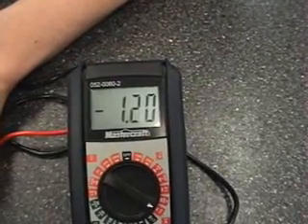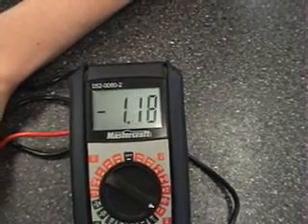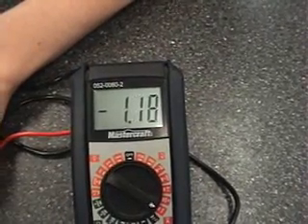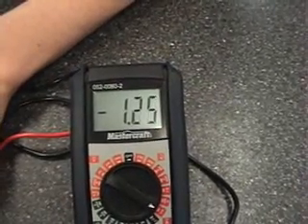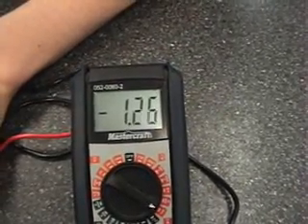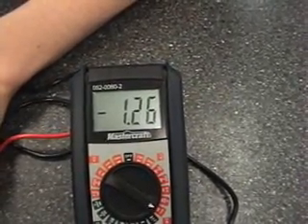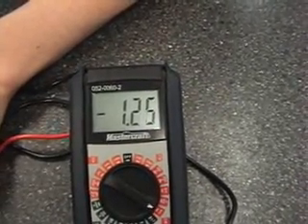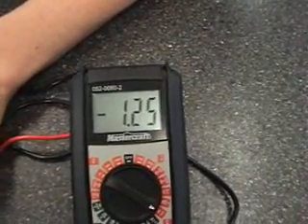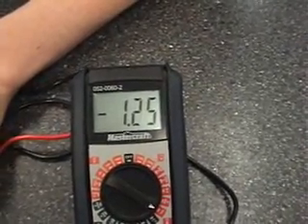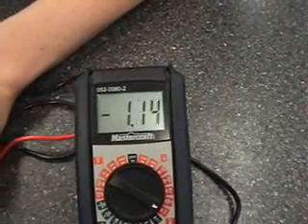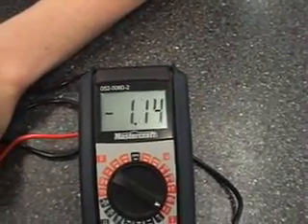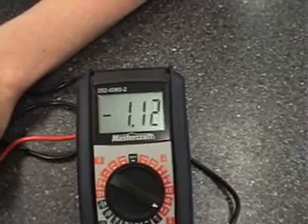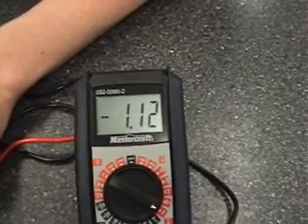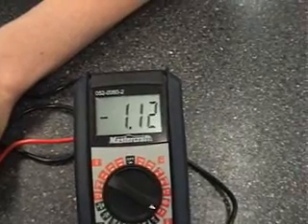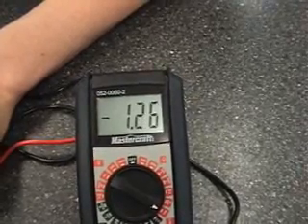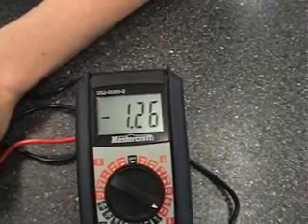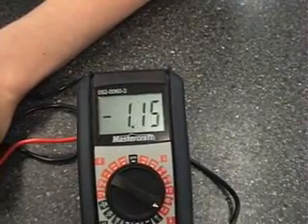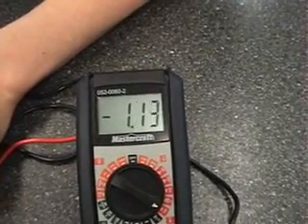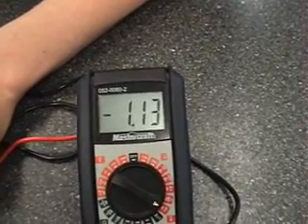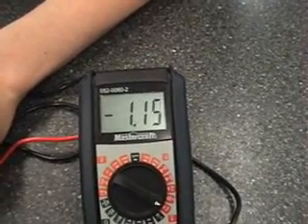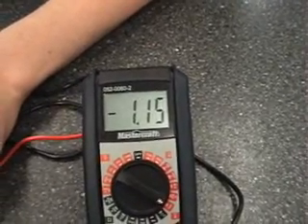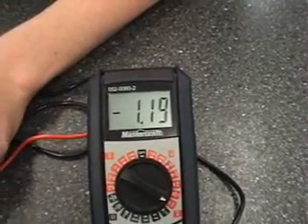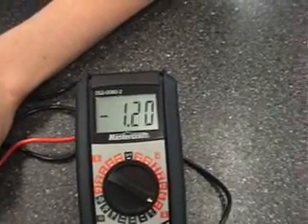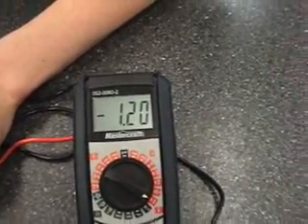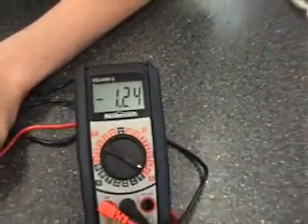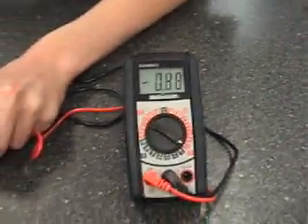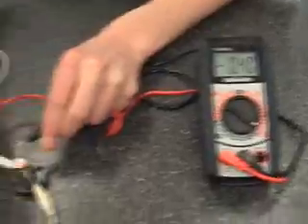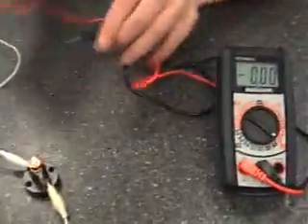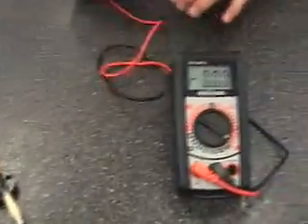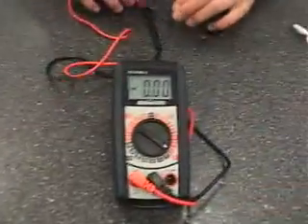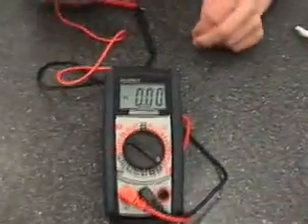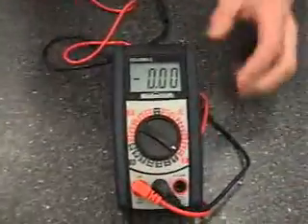We're going to read about... it's all over the place. It's in the 120s — about 125-ish. And now, we will test for the voltage.